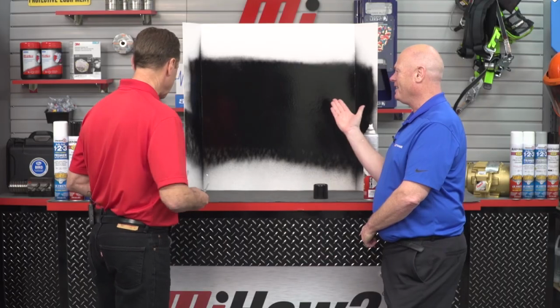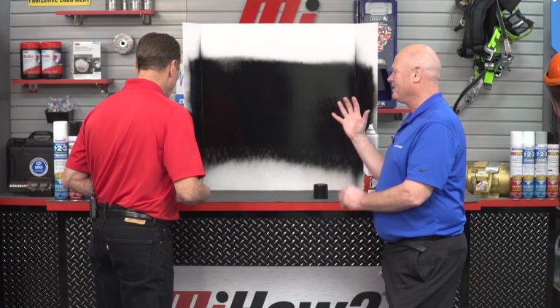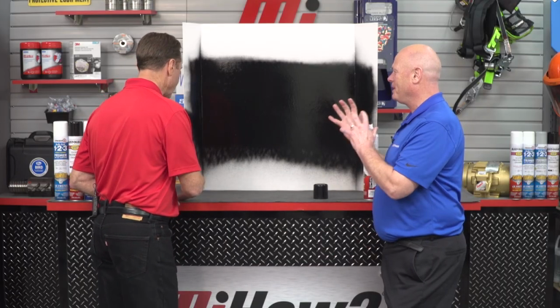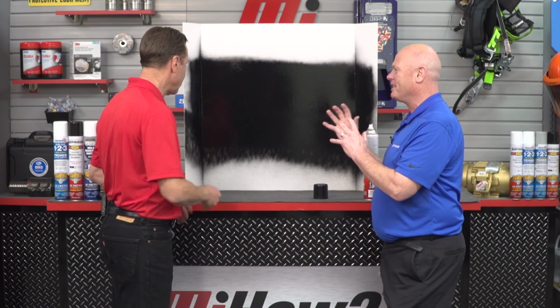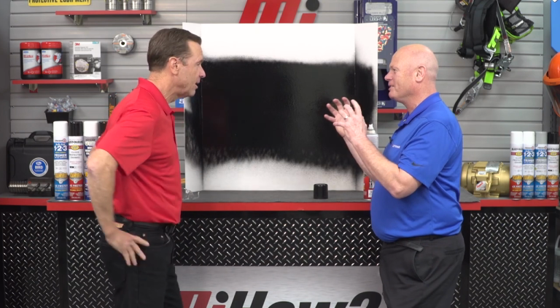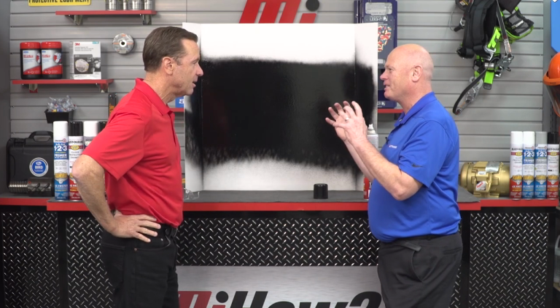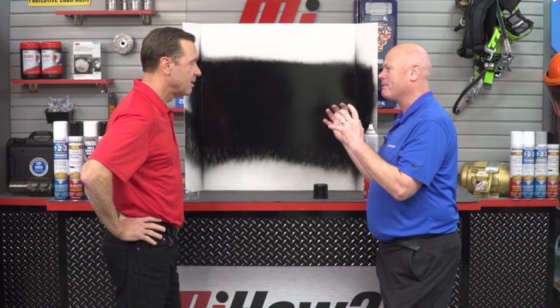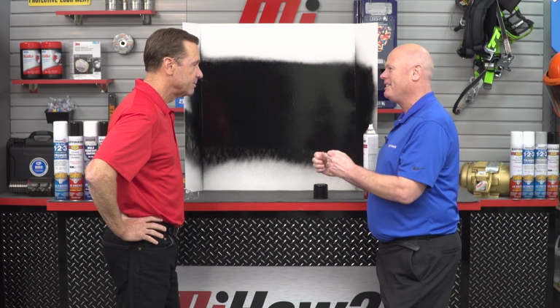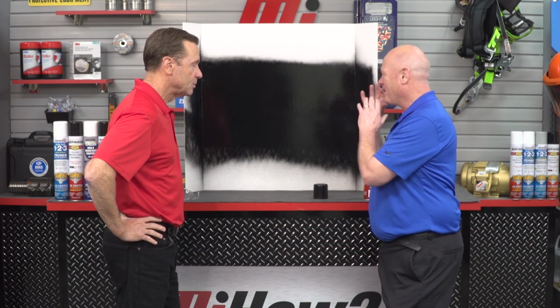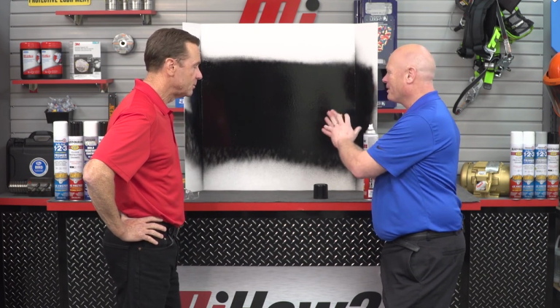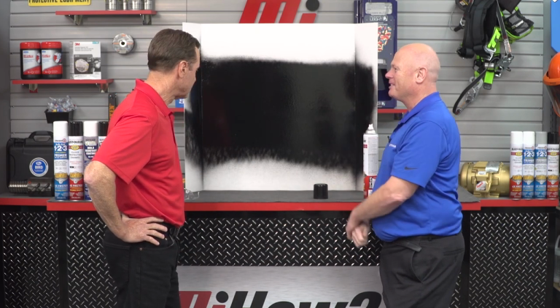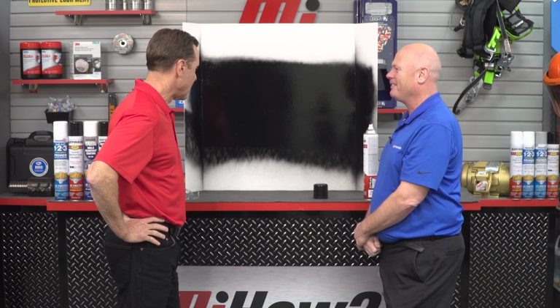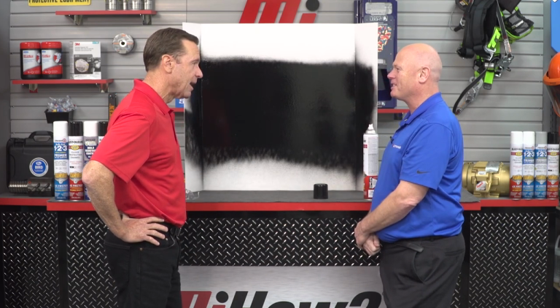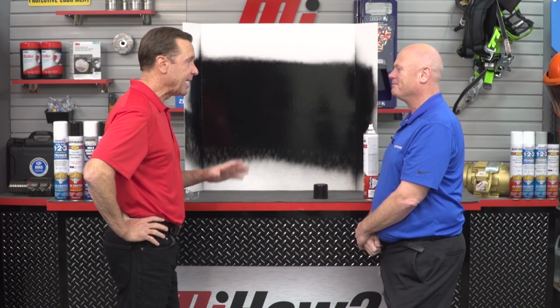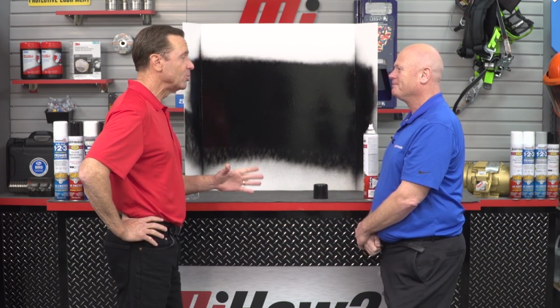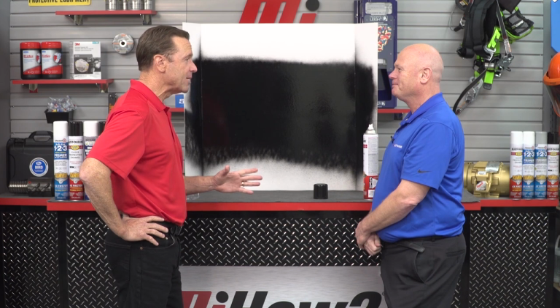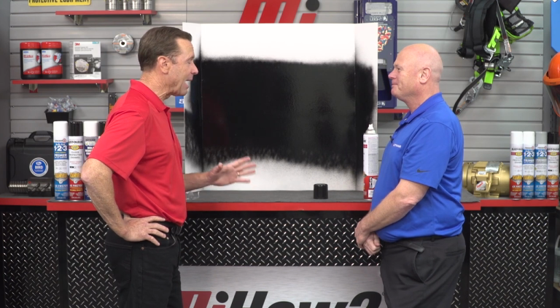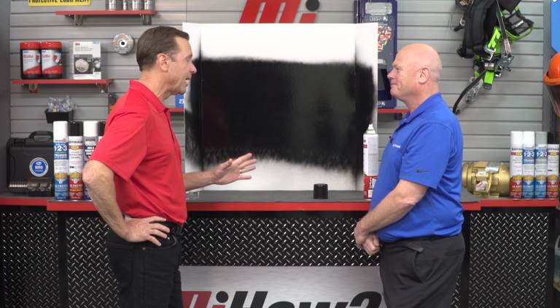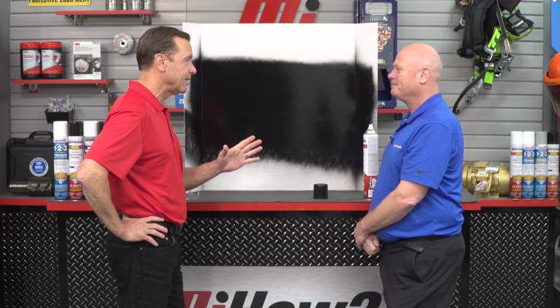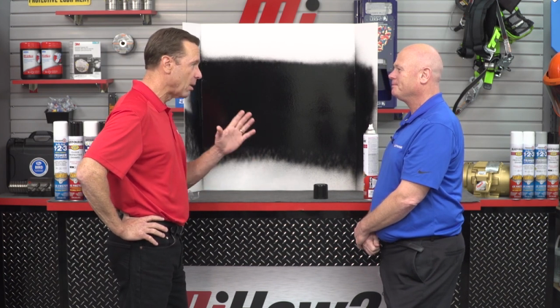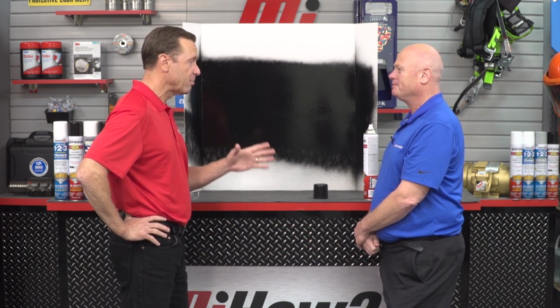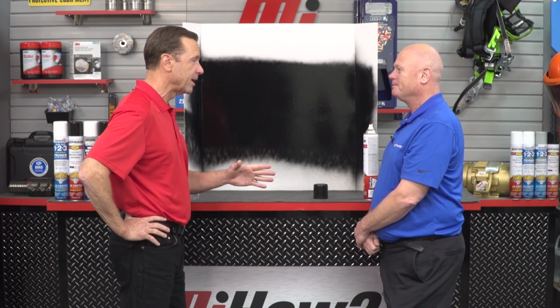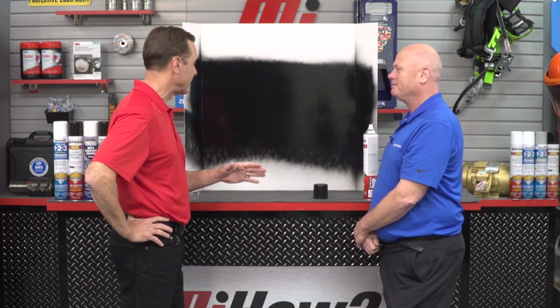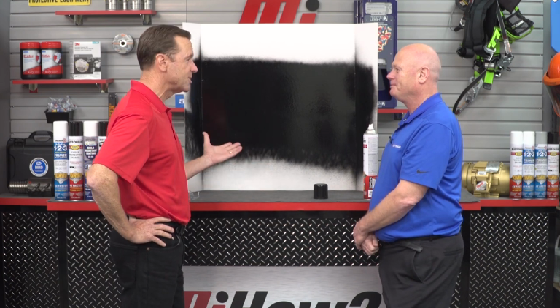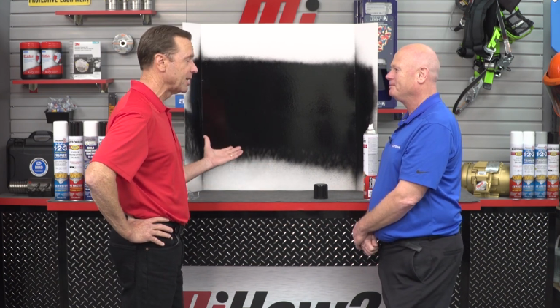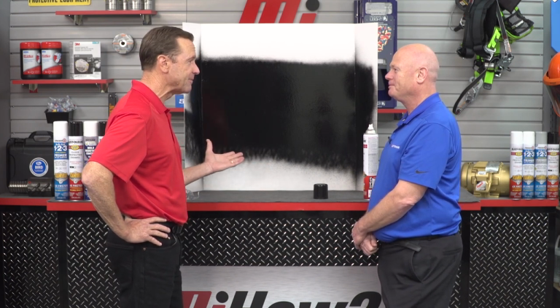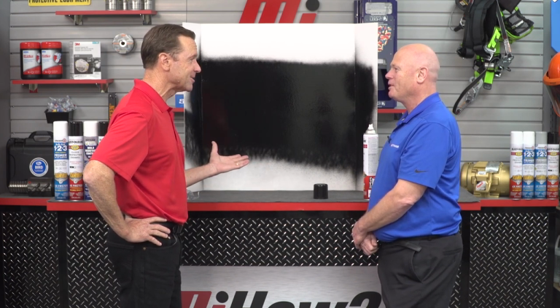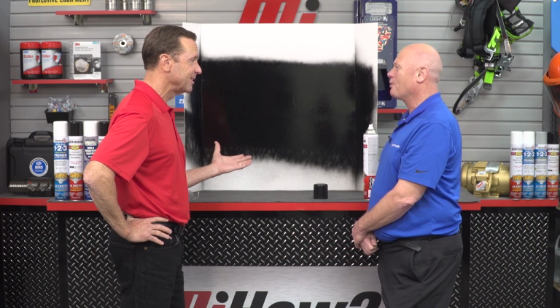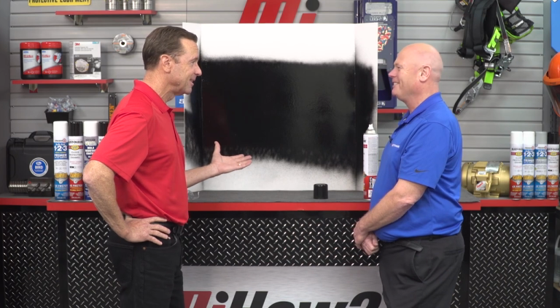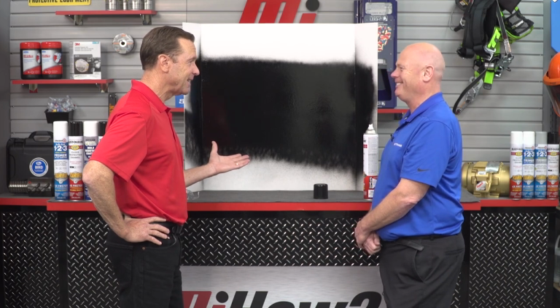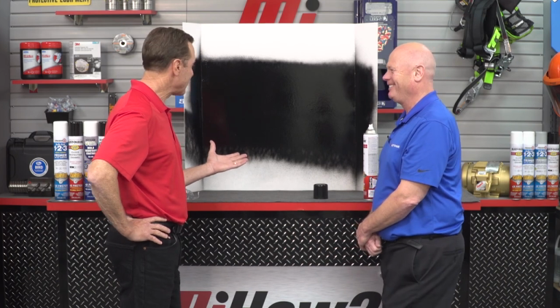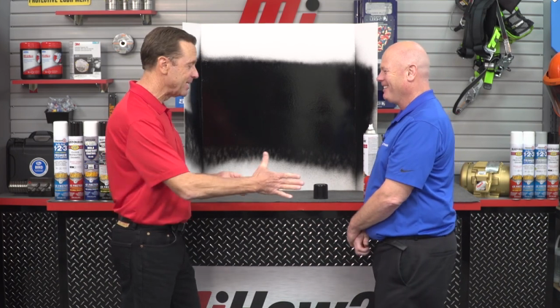It takes big projects that can take time in a plant and gets them done quickly — that's why it's exciting. I can only imagine how quick I could get my truck bed liner done. I just did that in like five seconds. That is absolutely amazing.